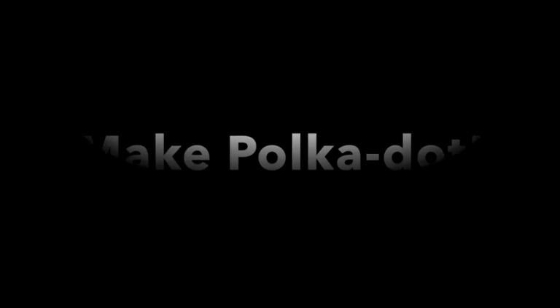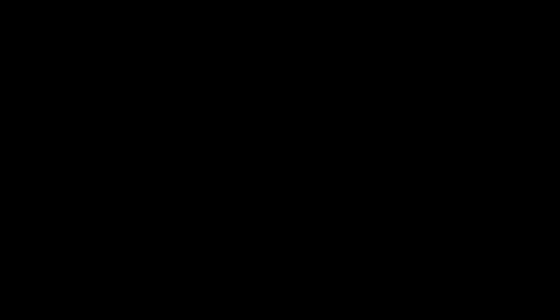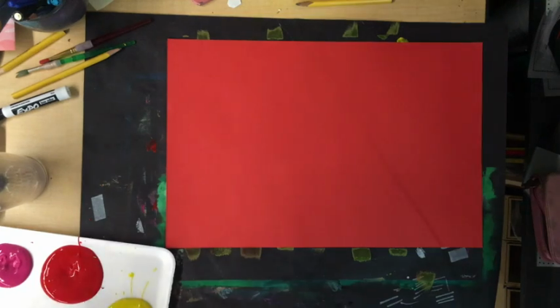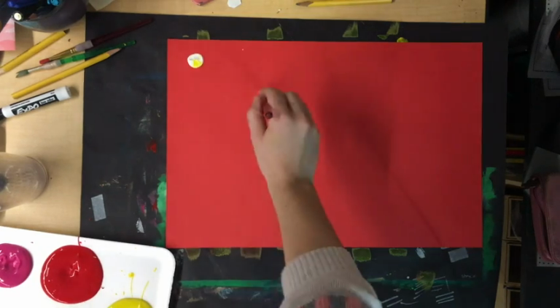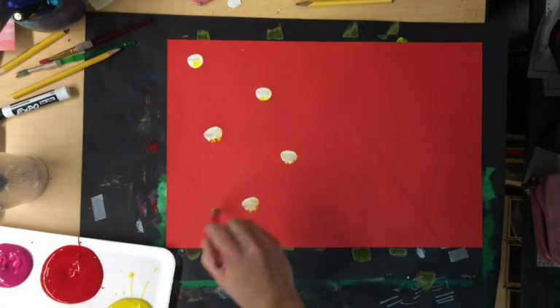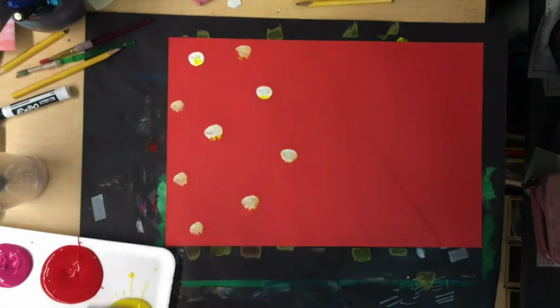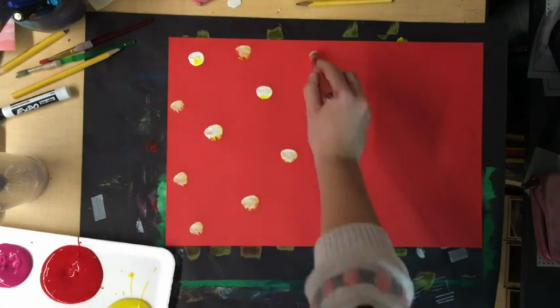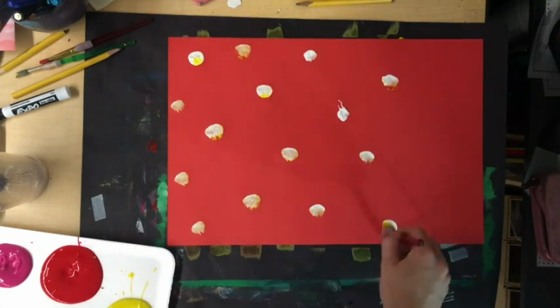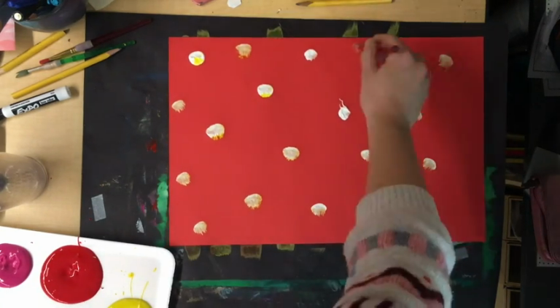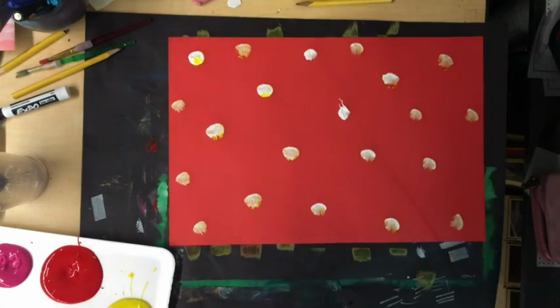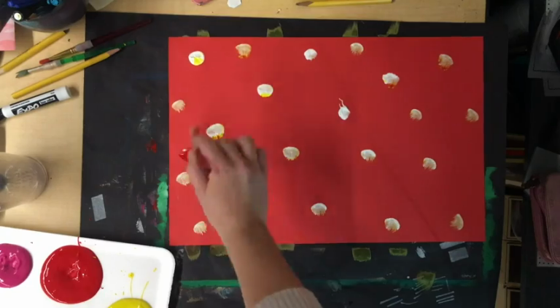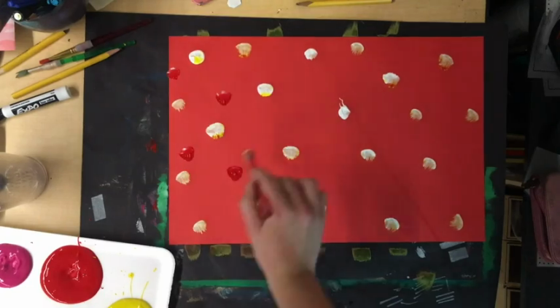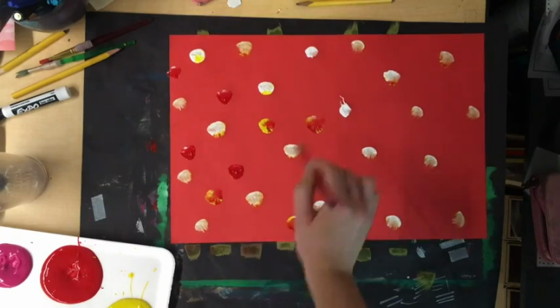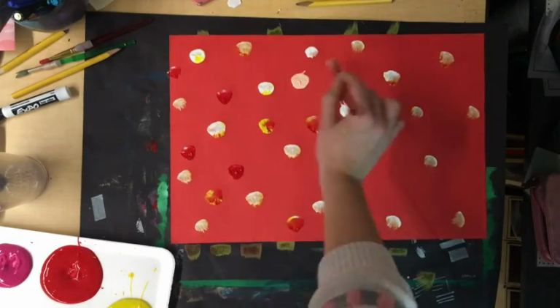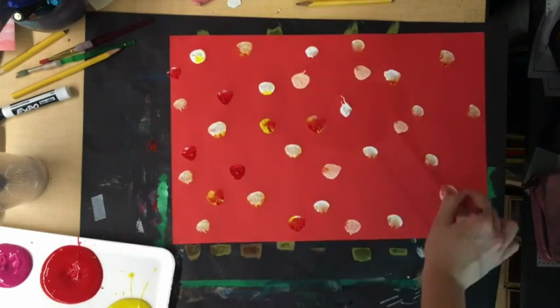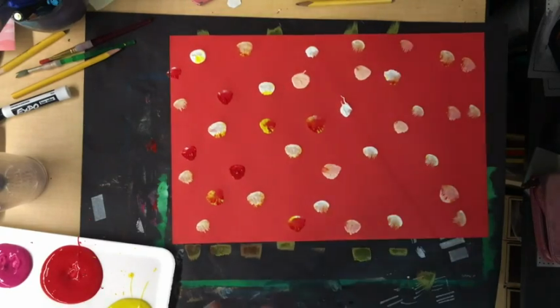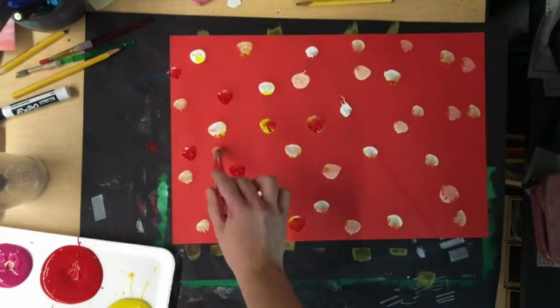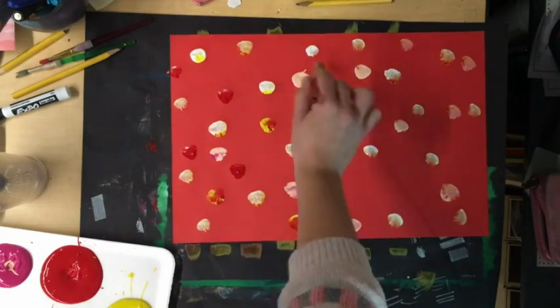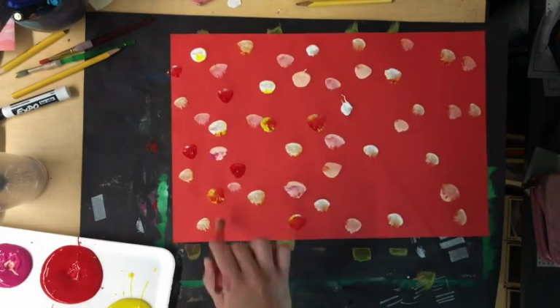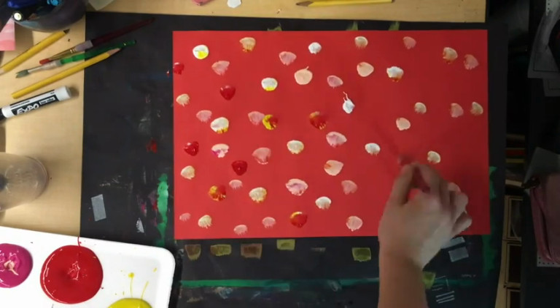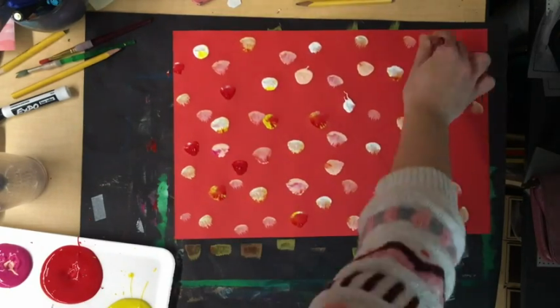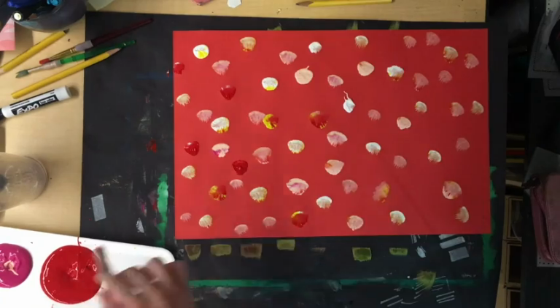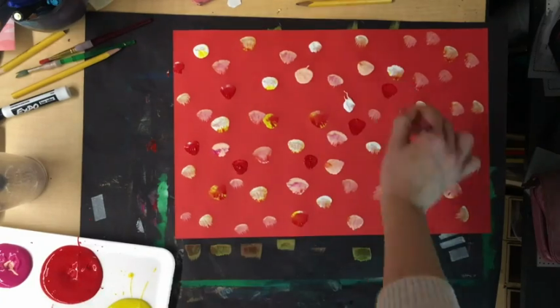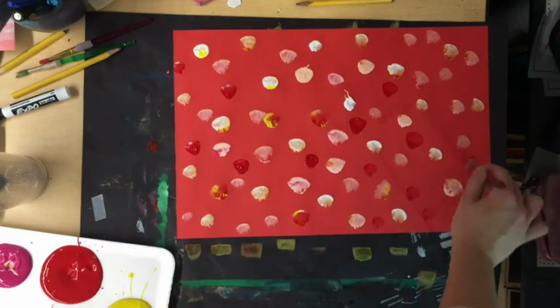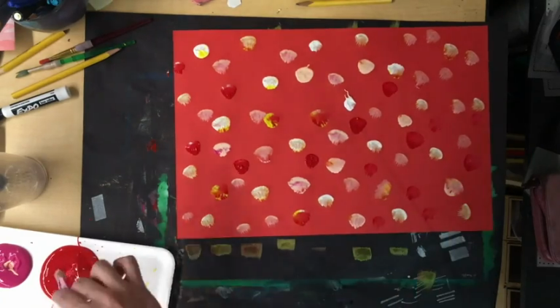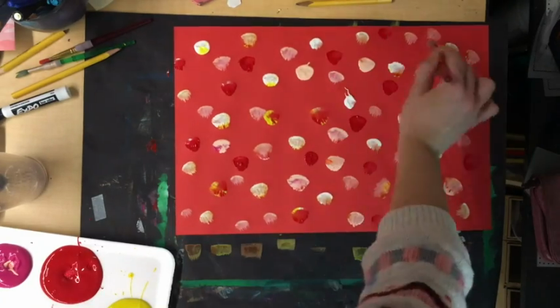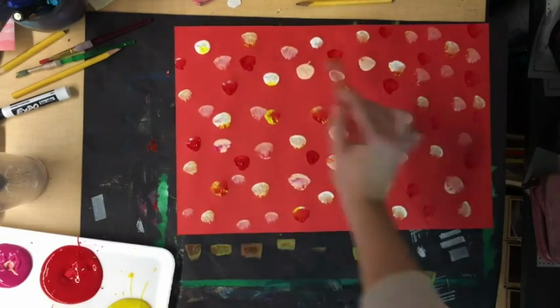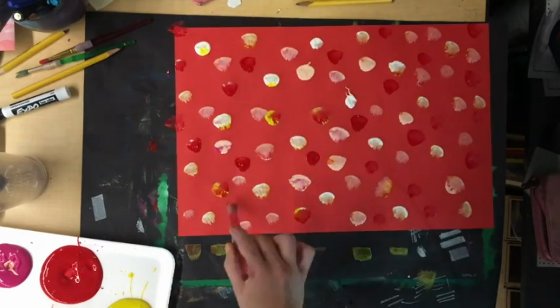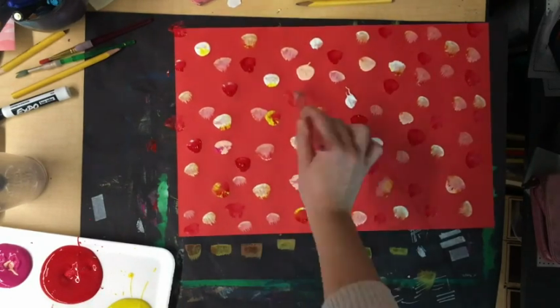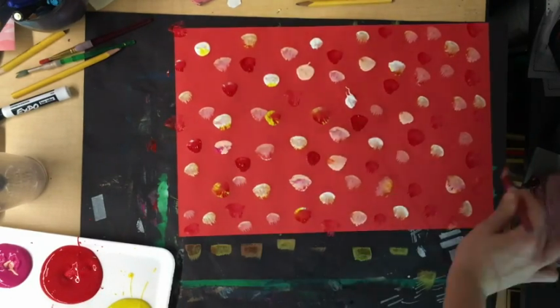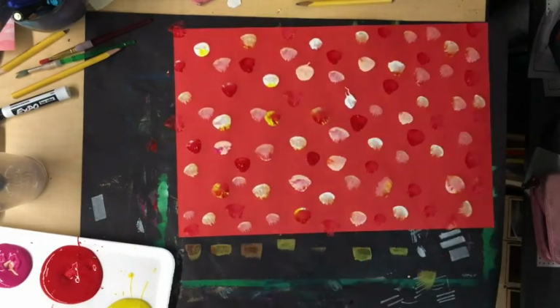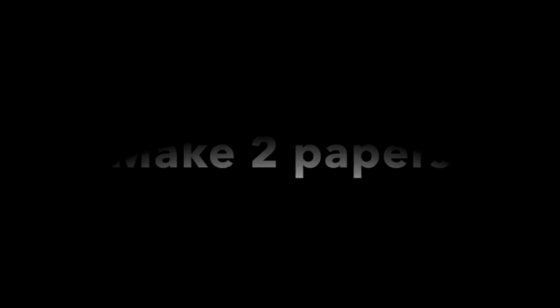Another thing you can do with your paper is make polka dots. All I do is take my brush, dip it in different colors, and make lots of polka dots all over the paper. Remember to fill up the middle, the top, the bottom, and the sides — not just the center of your paper.